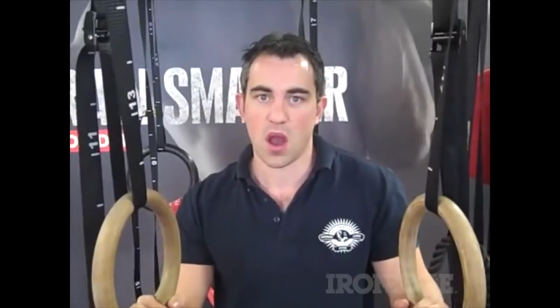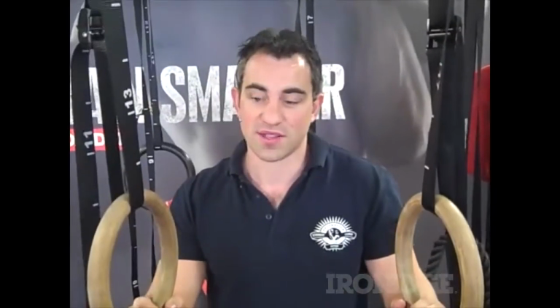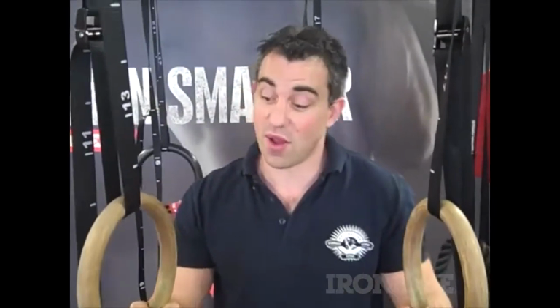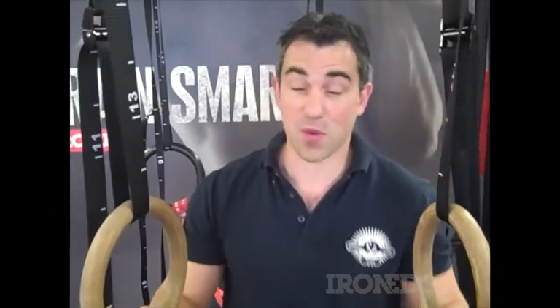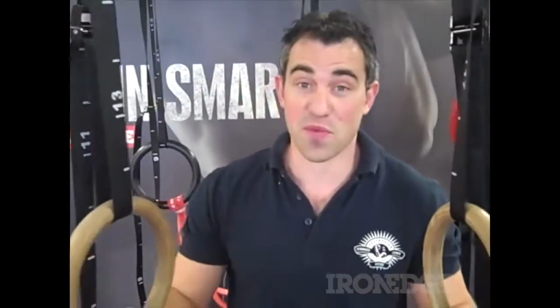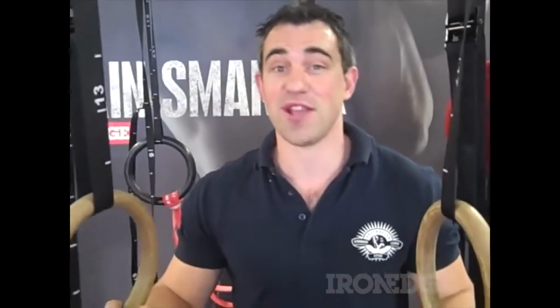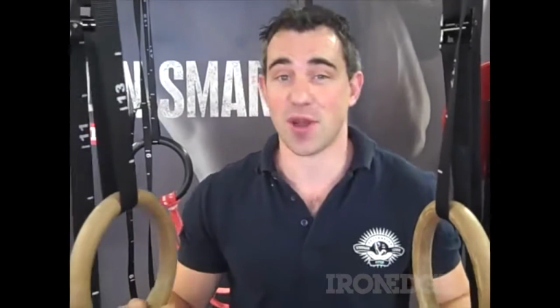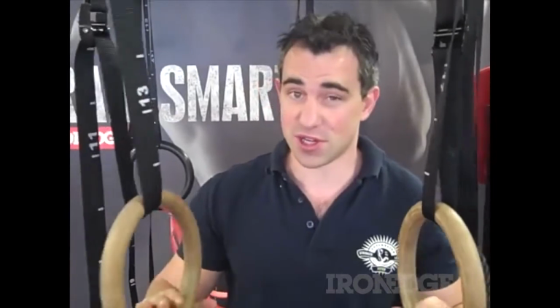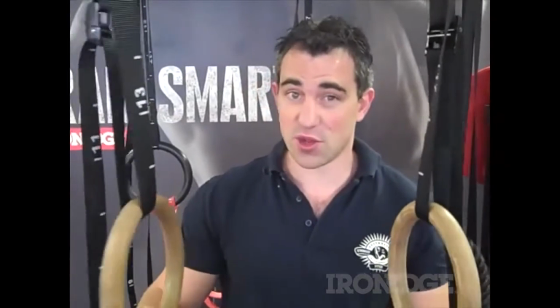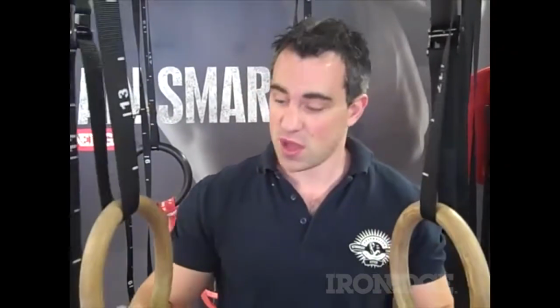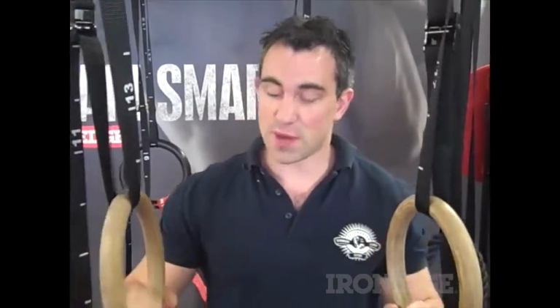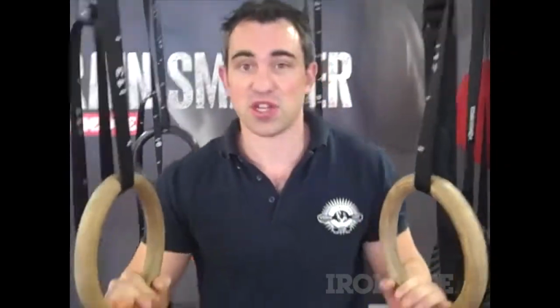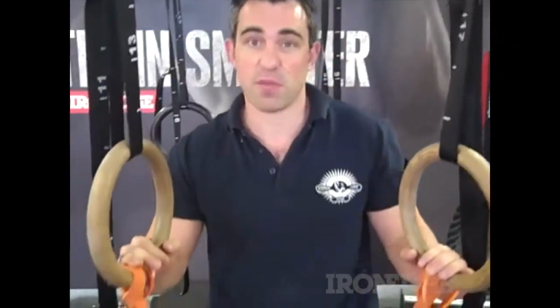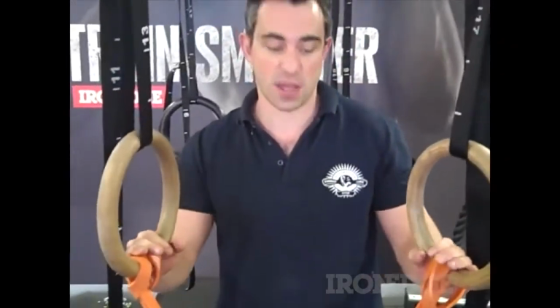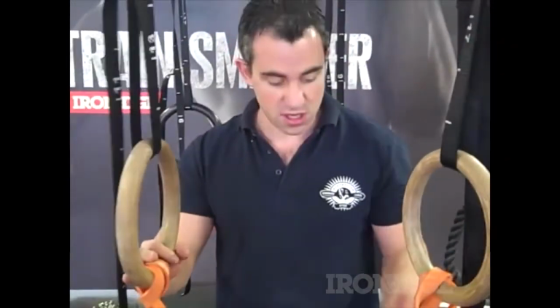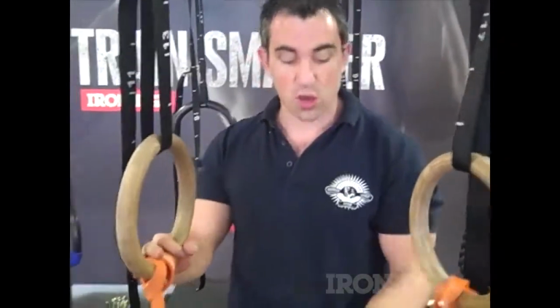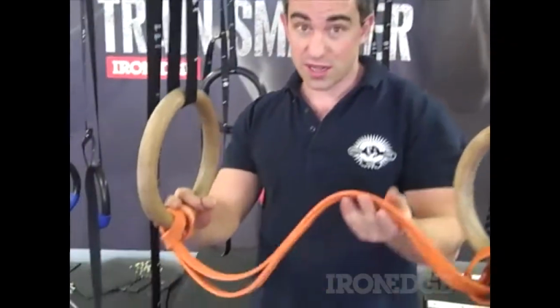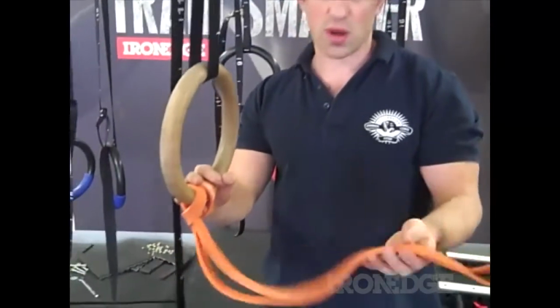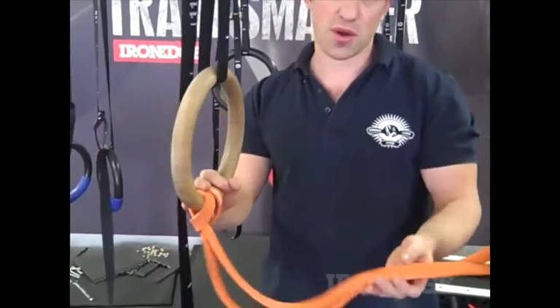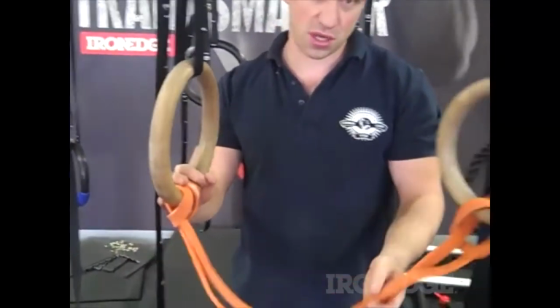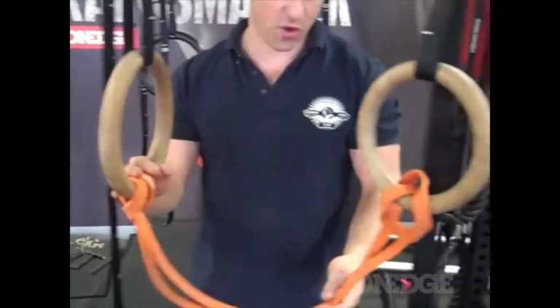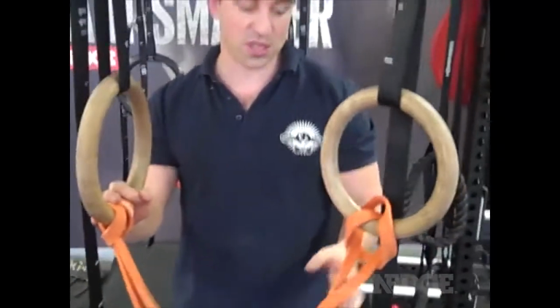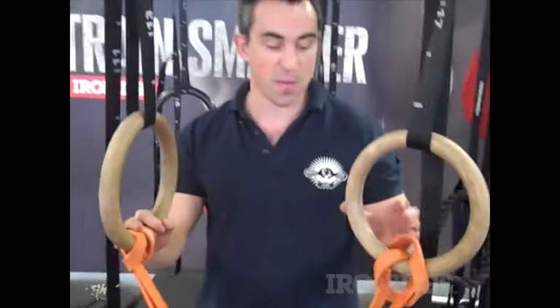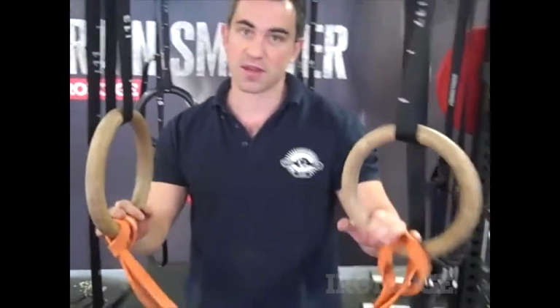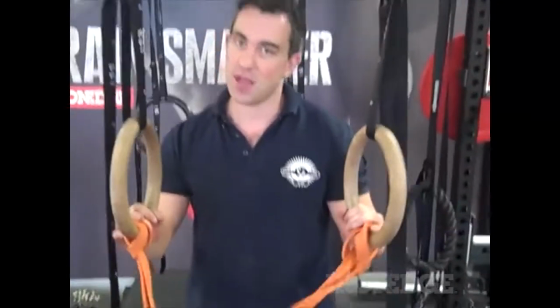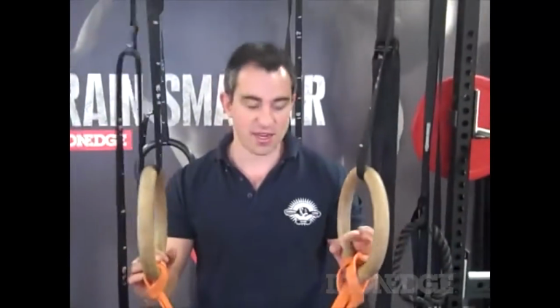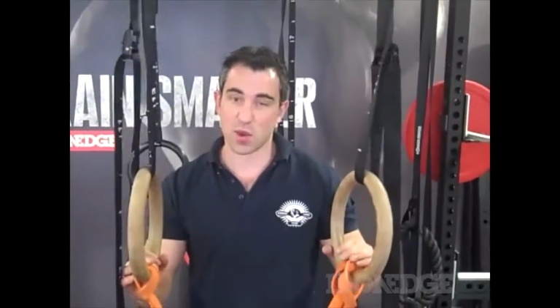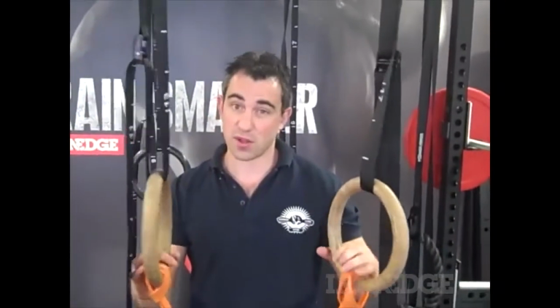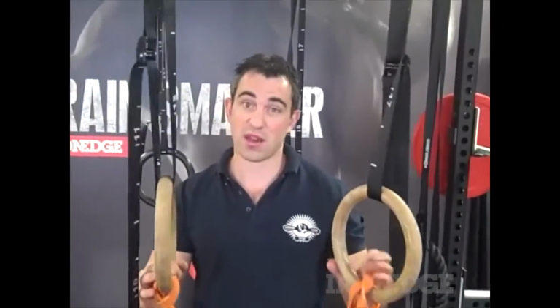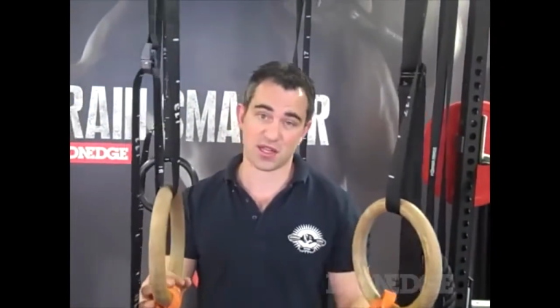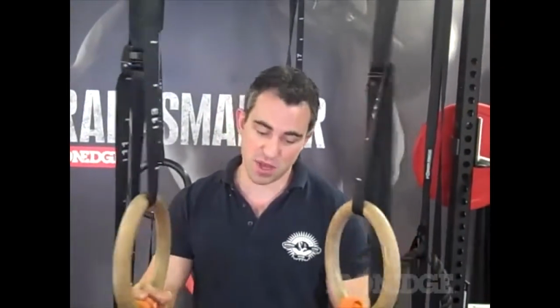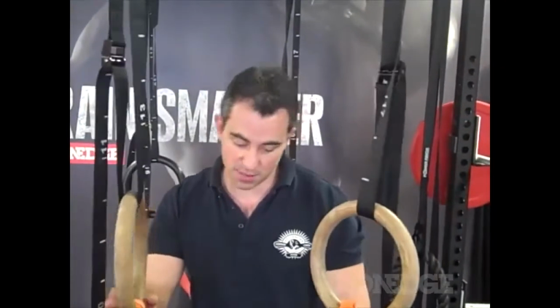Hi, it's Will from LionEdge. I'm just going to show you a great progression for muscle ups. All you need is one orange 41-inch power band, and the easiest way to learn how to start doing muscle ups.